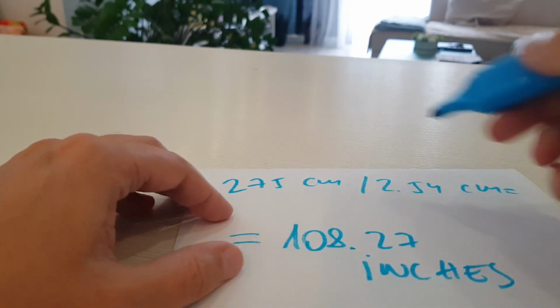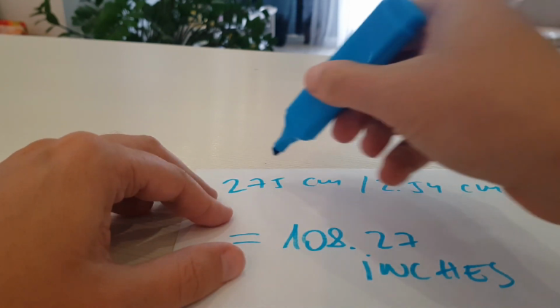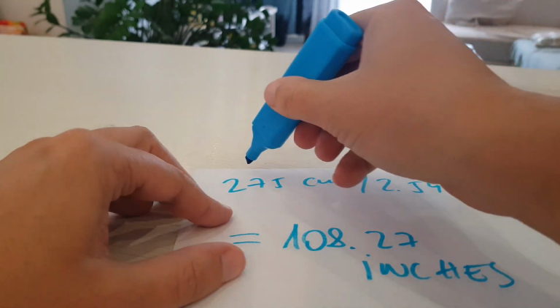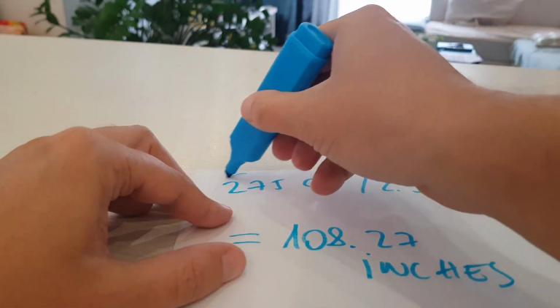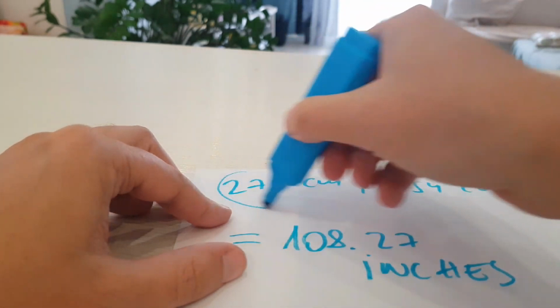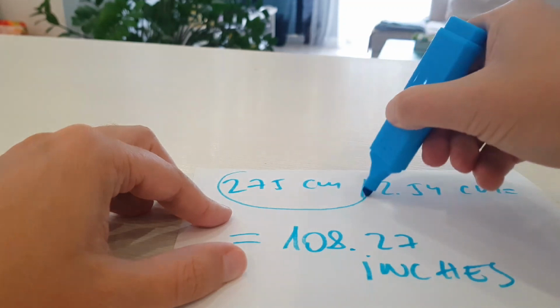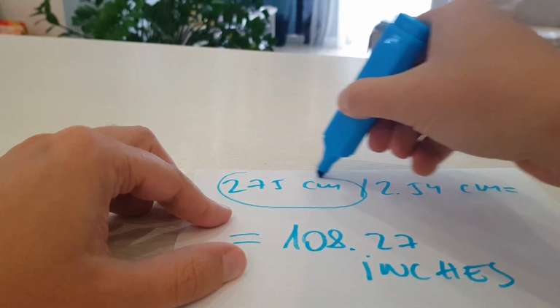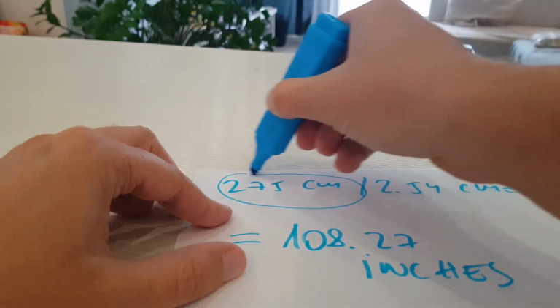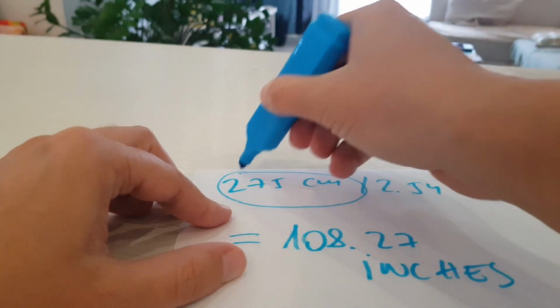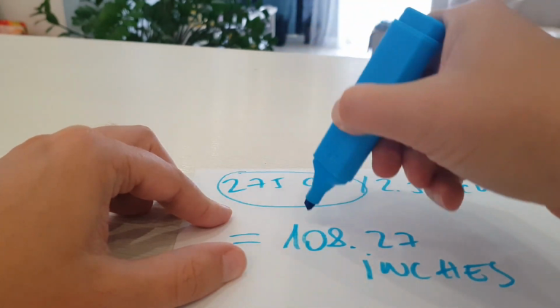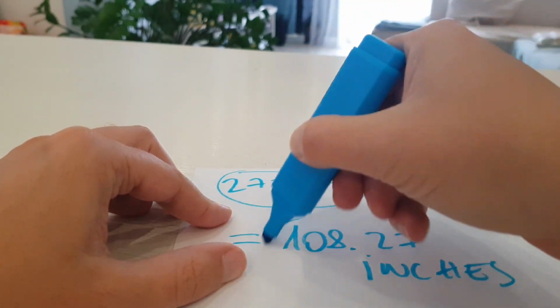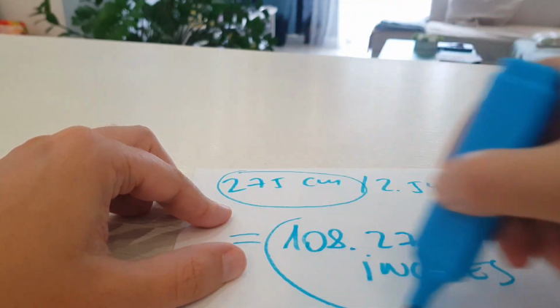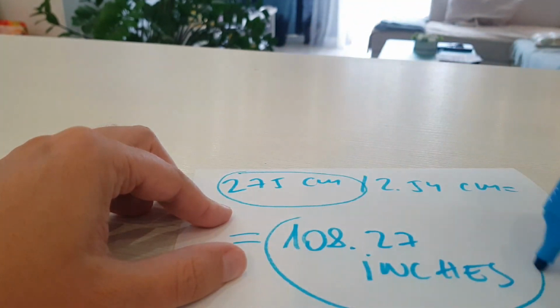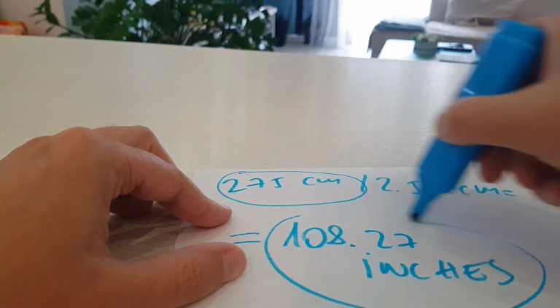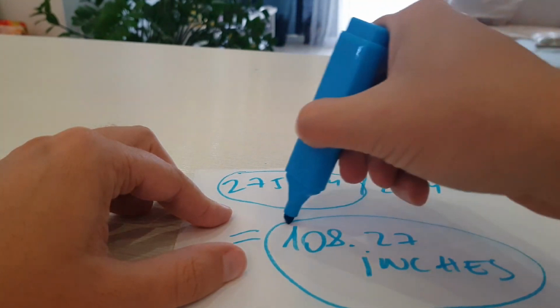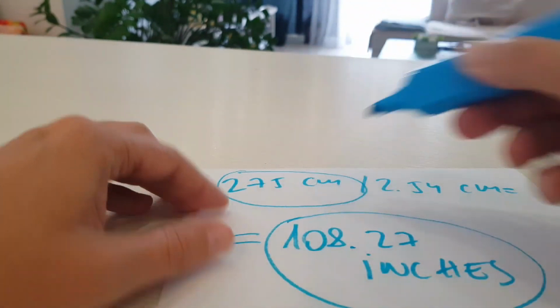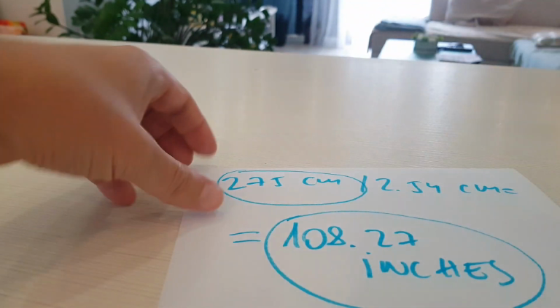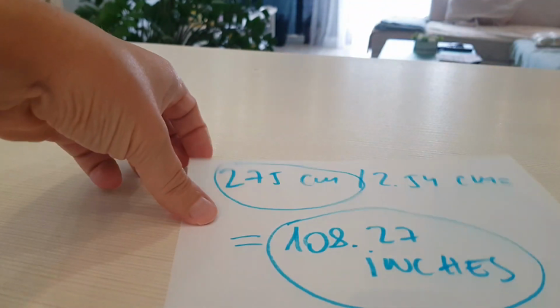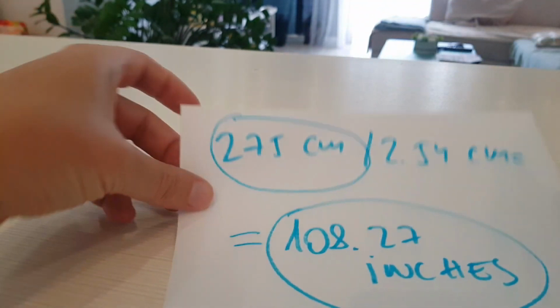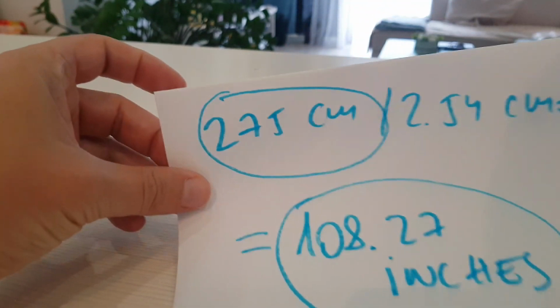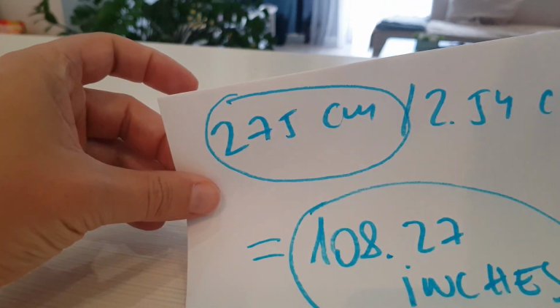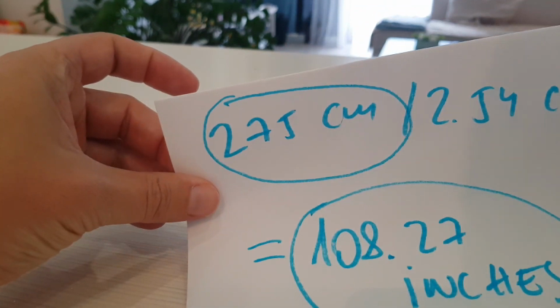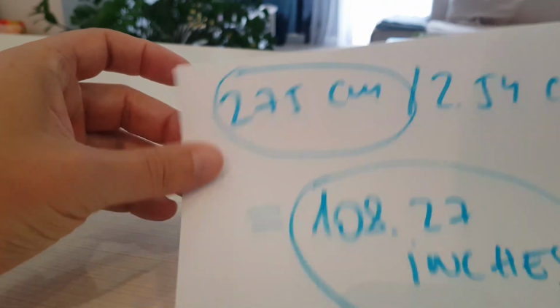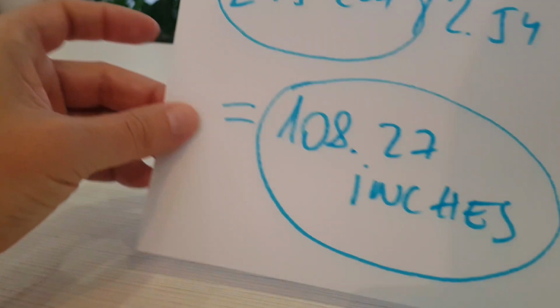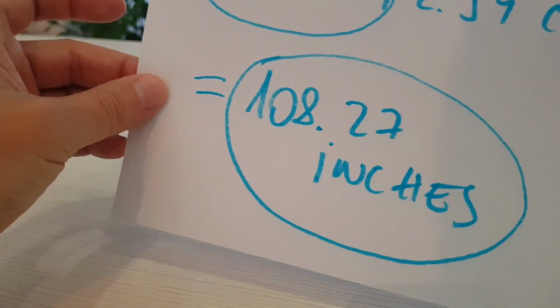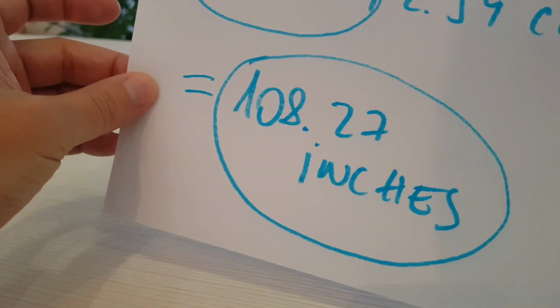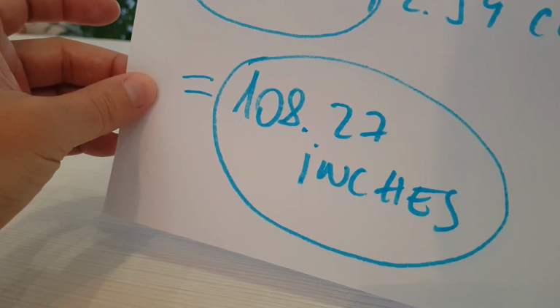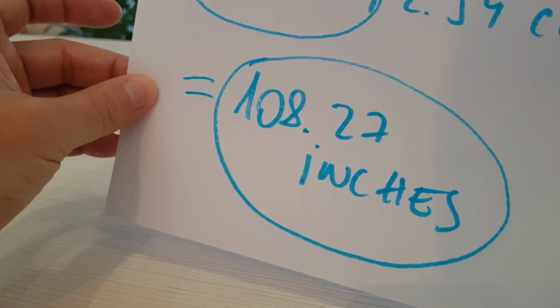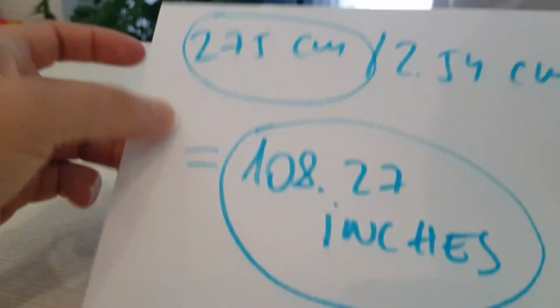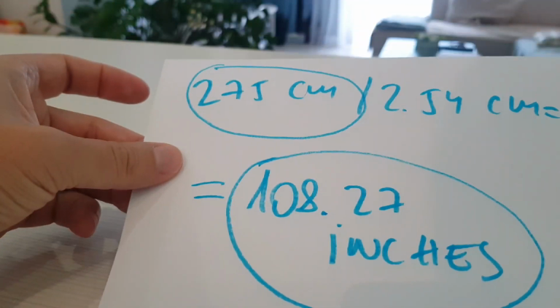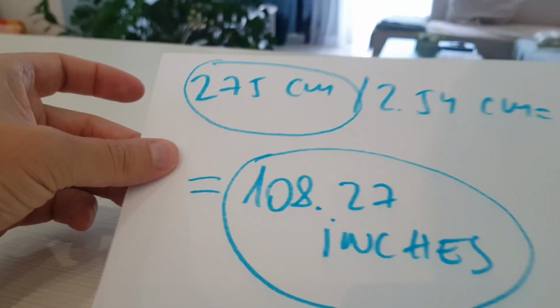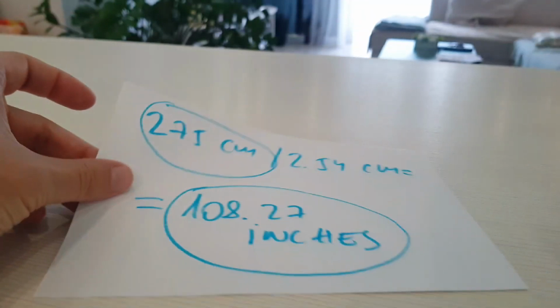Here is the solution: 275 cm equals 108.27 inches.